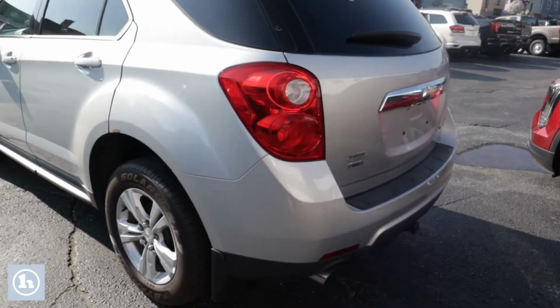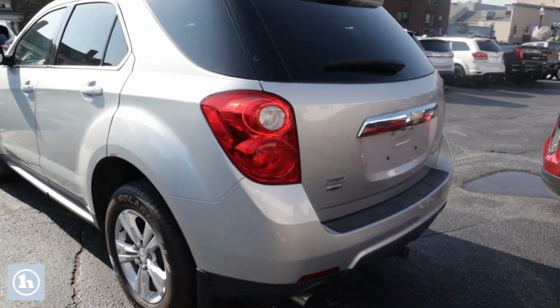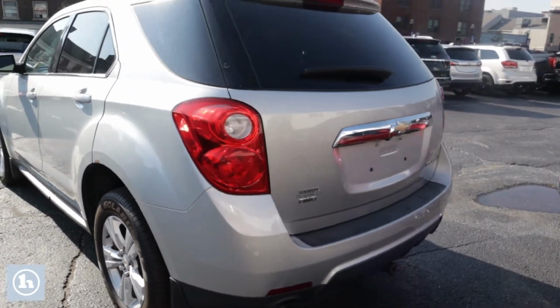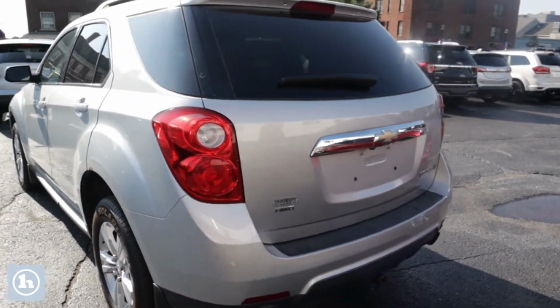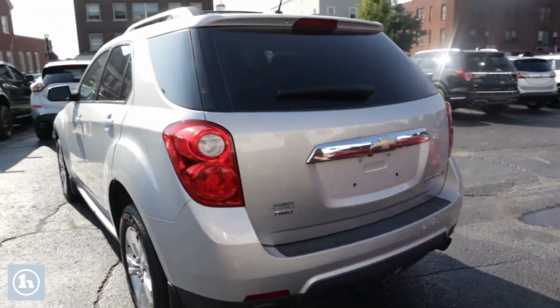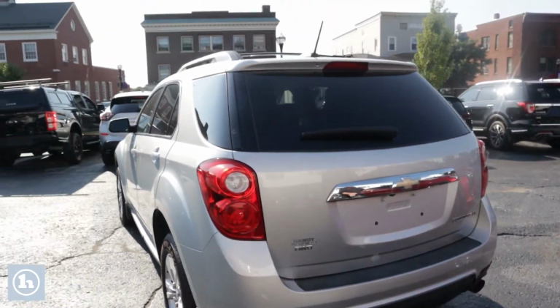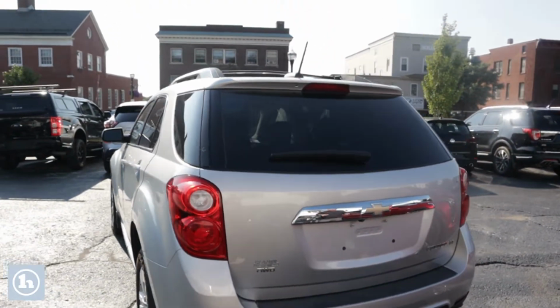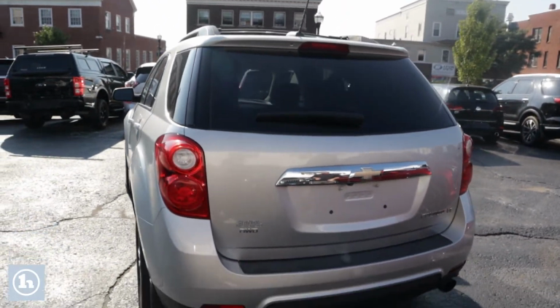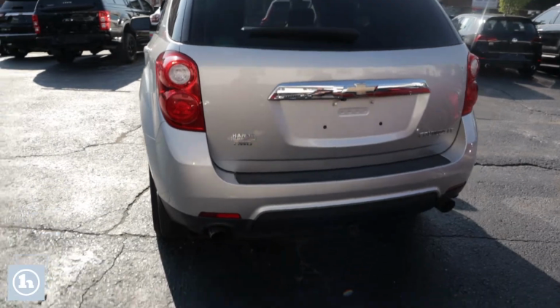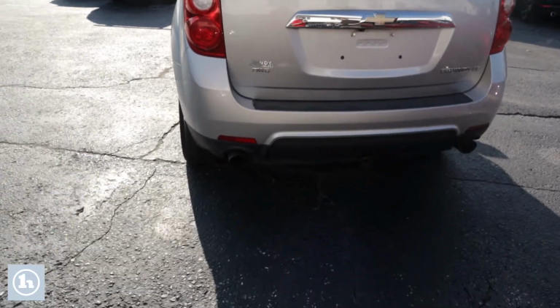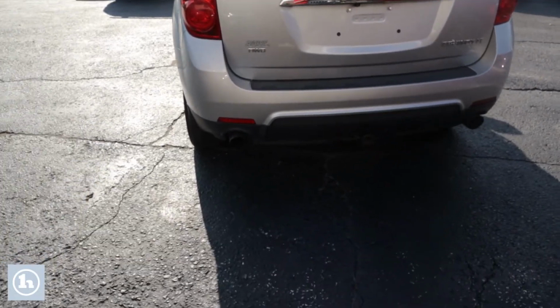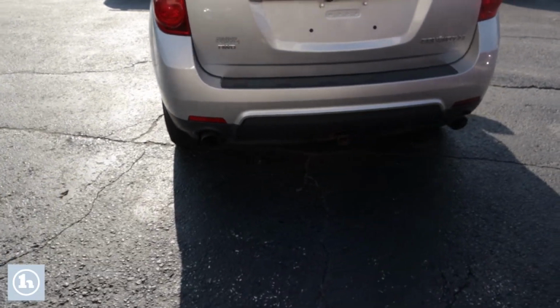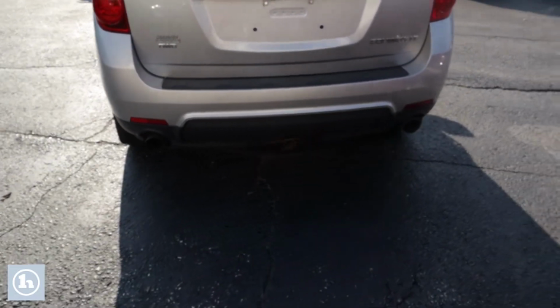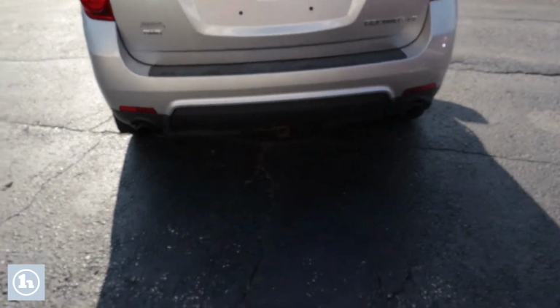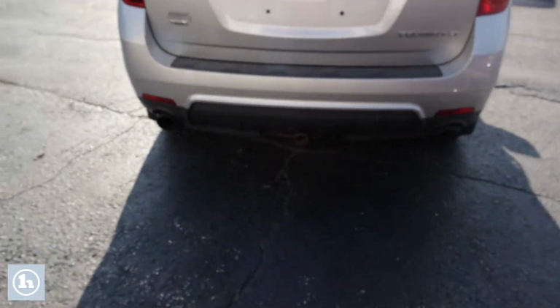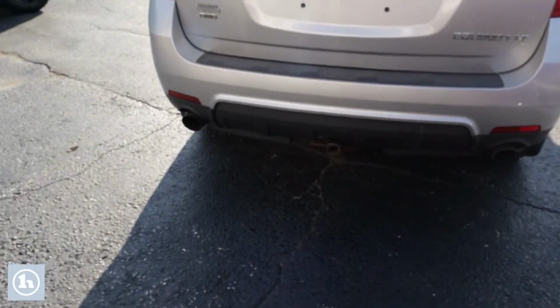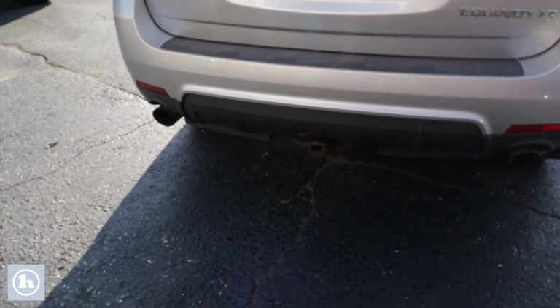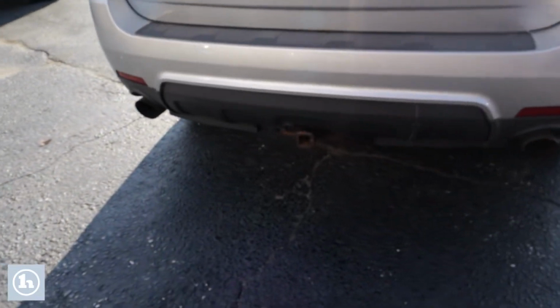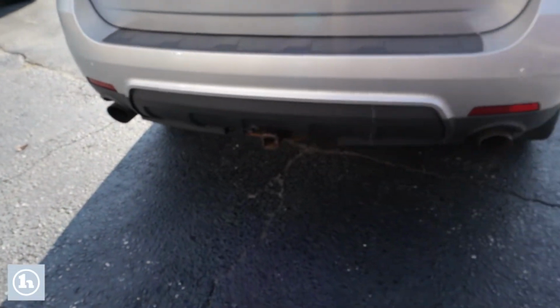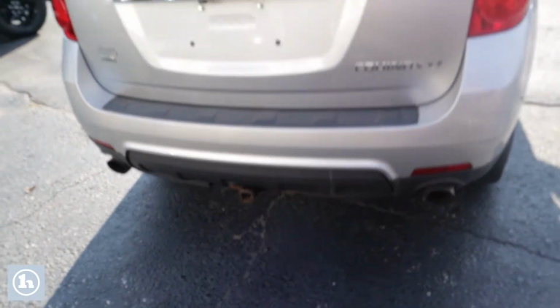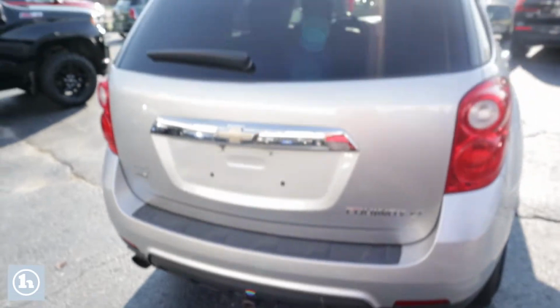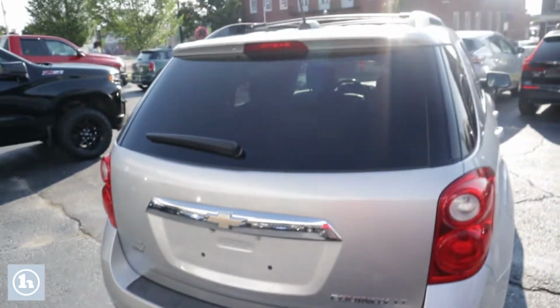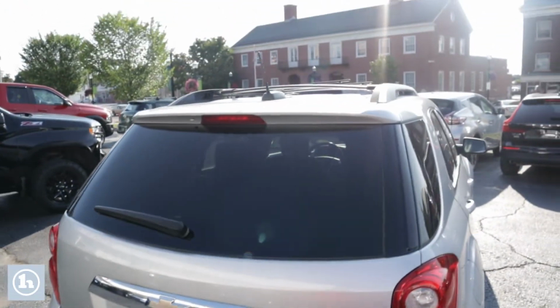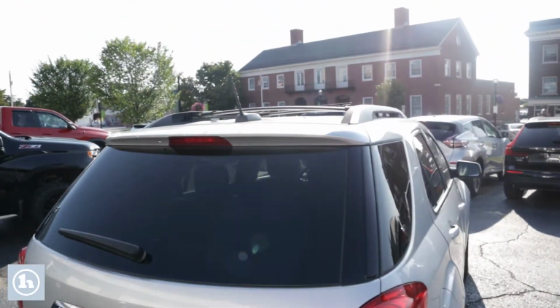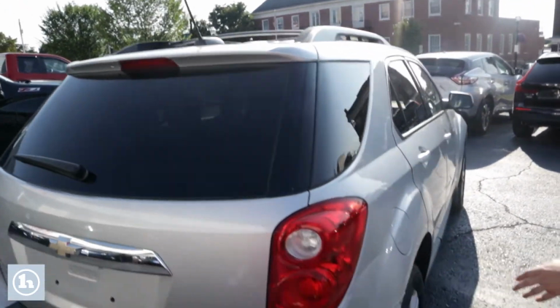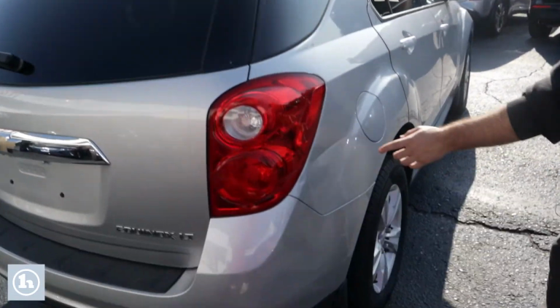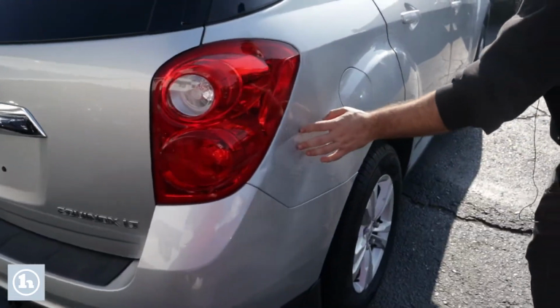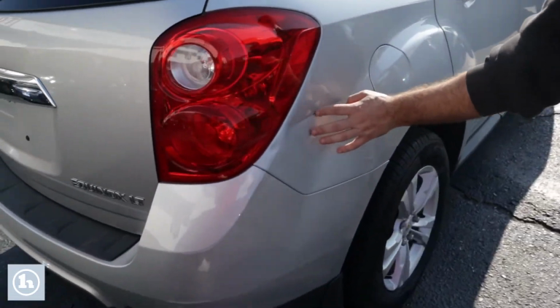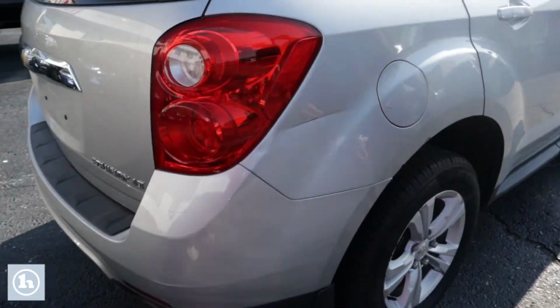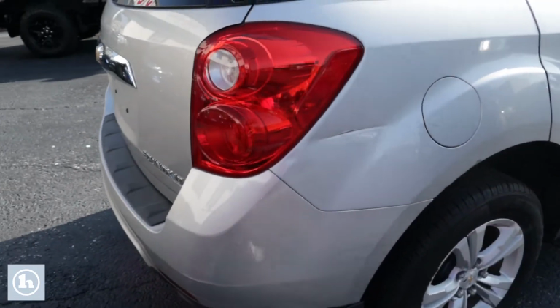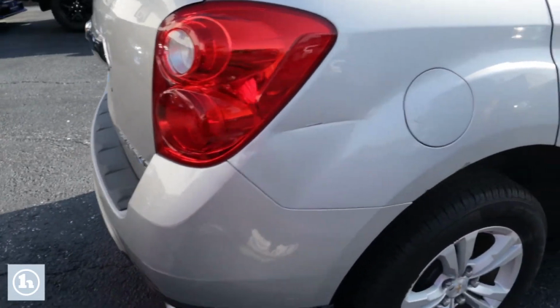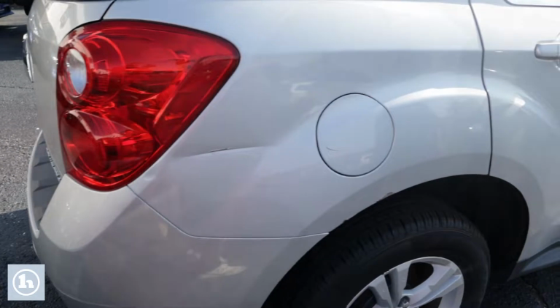Got a nice set of alloy wheels, all-wheel drive, dual exhaust, and a one-inch trailer hitch receiver so you can tow some small trailers. Up on top we got the roof rack, and as I mentioned, a couple spots show that it's had a good life.